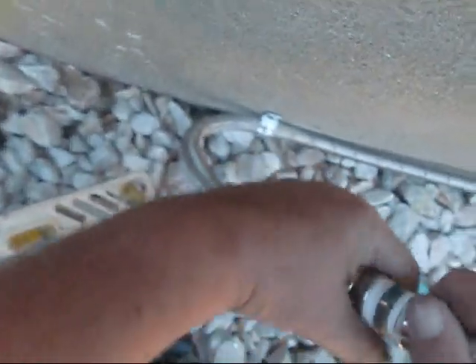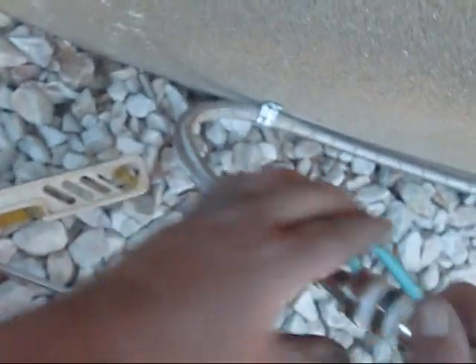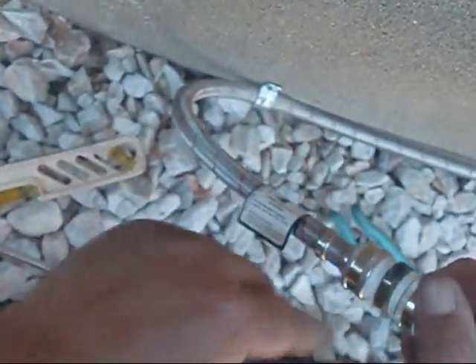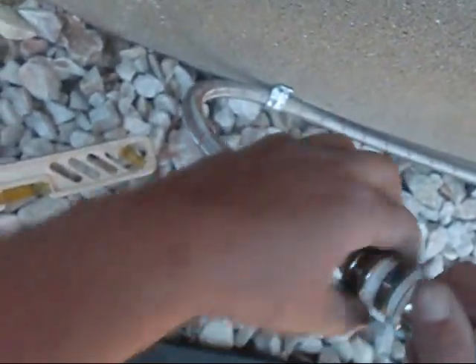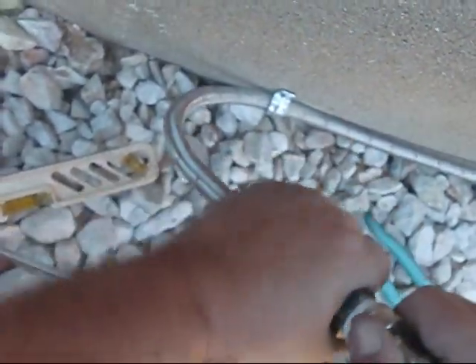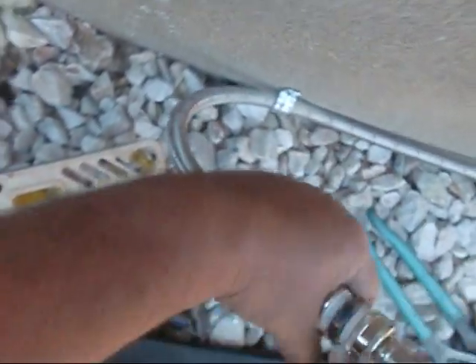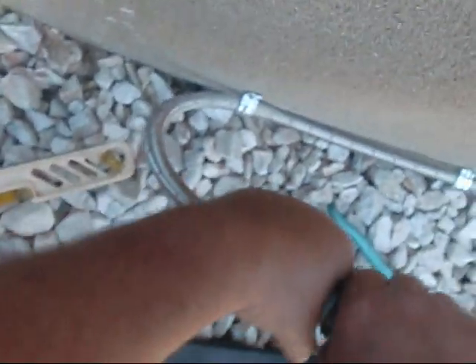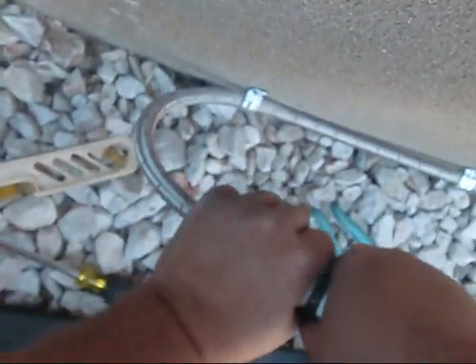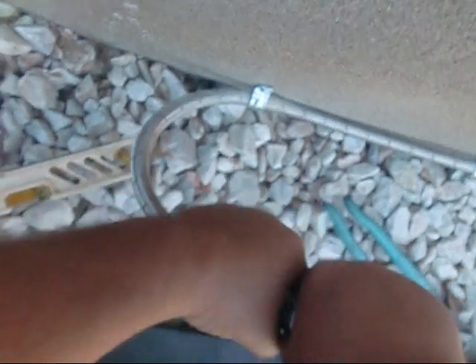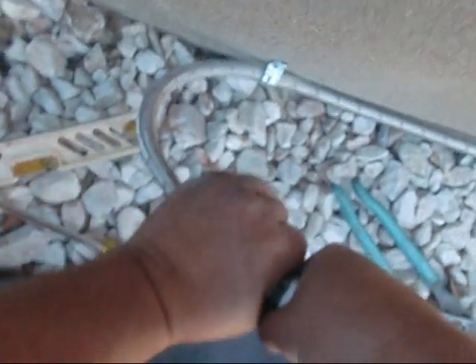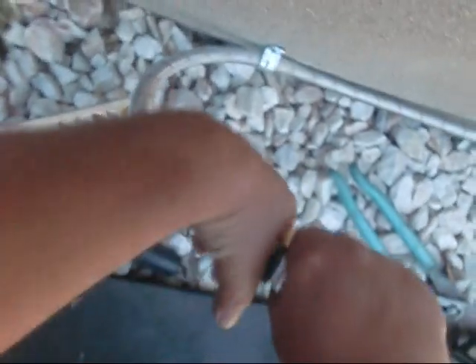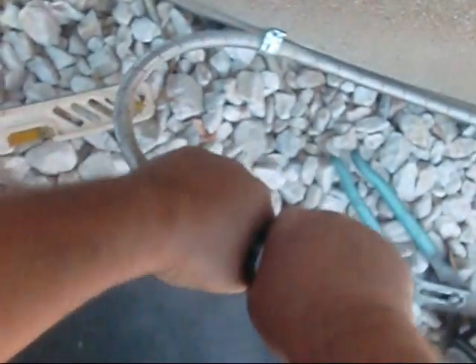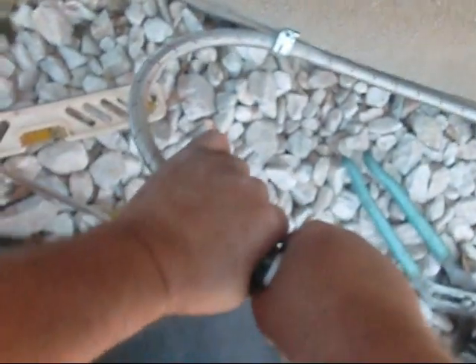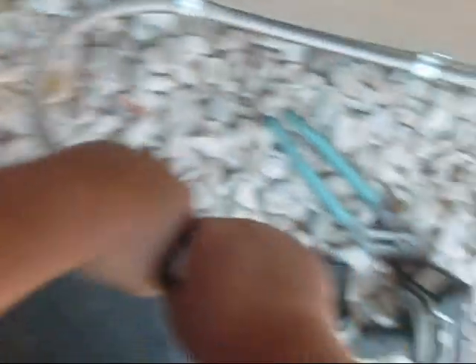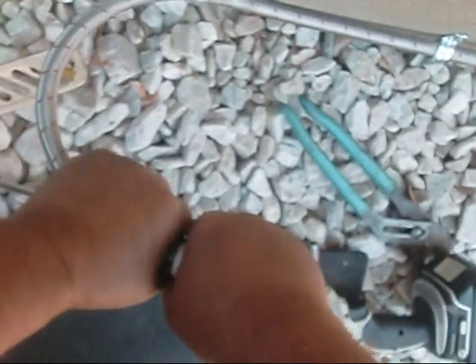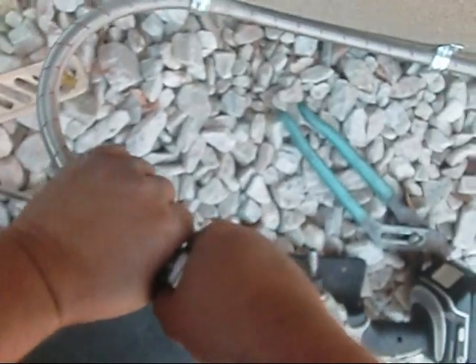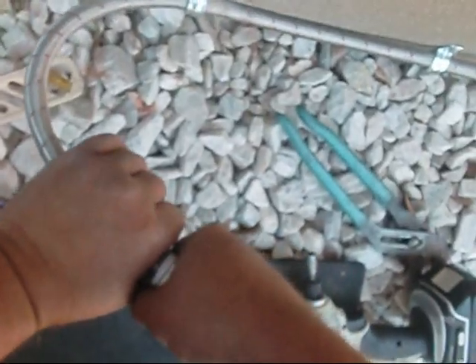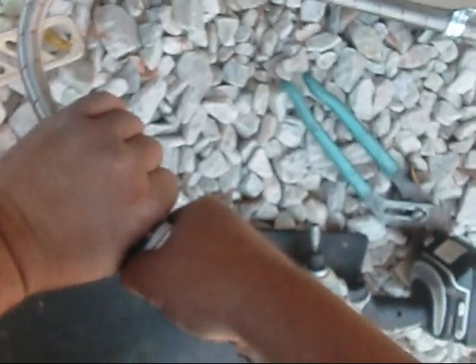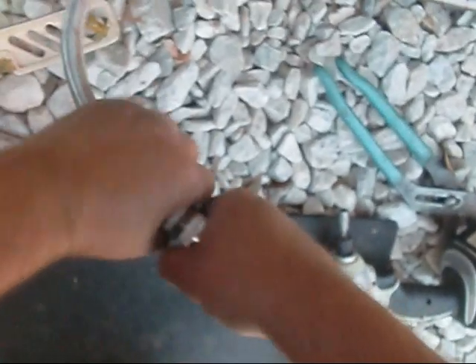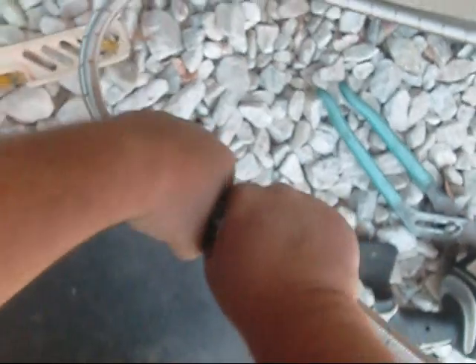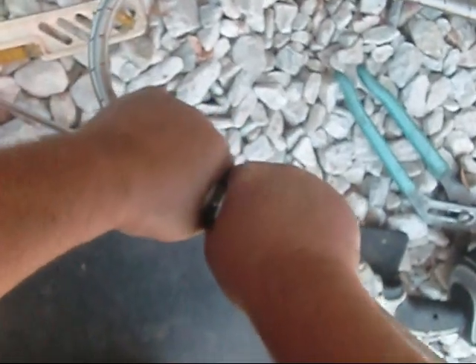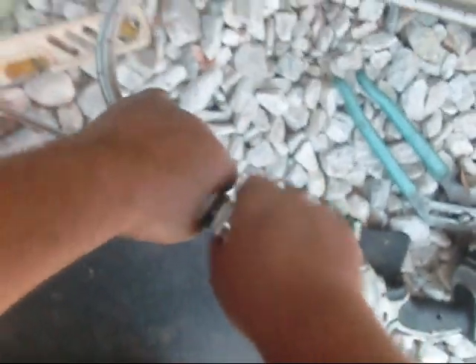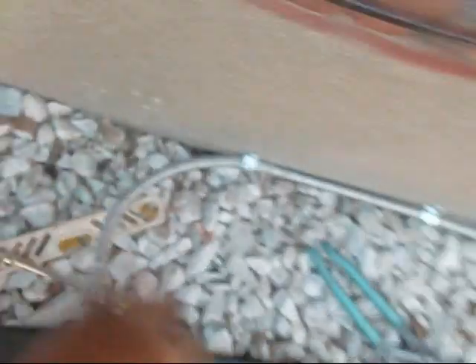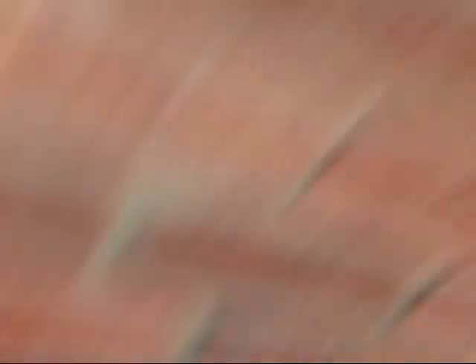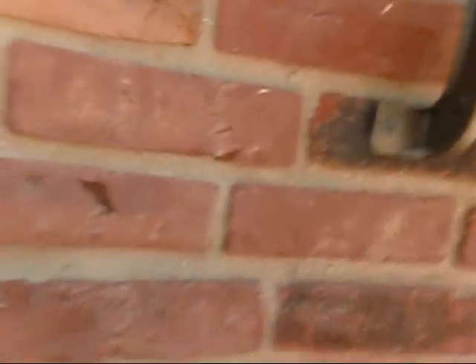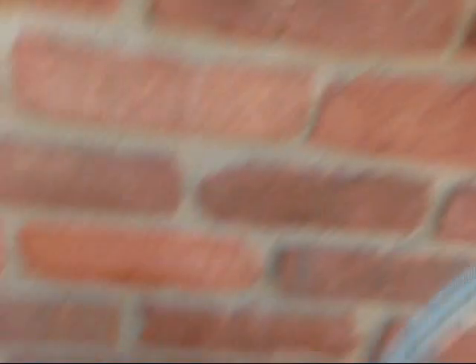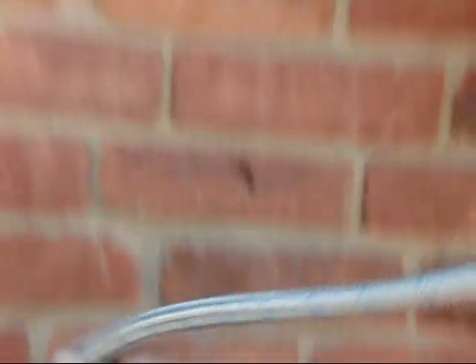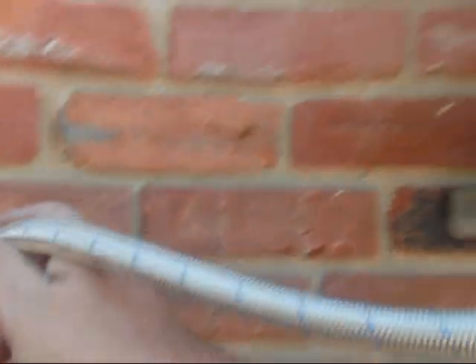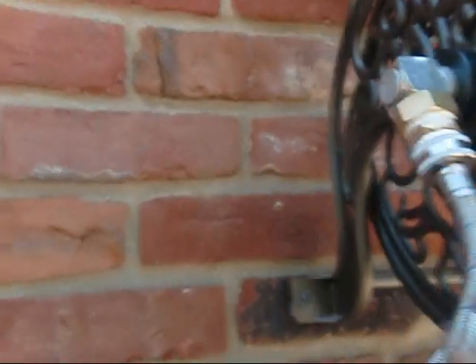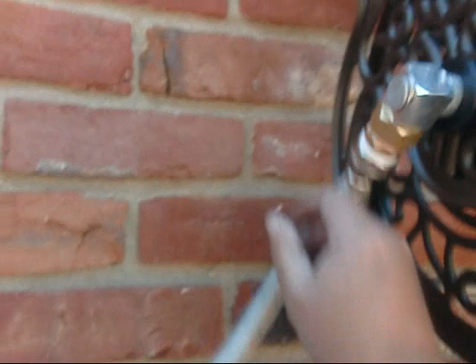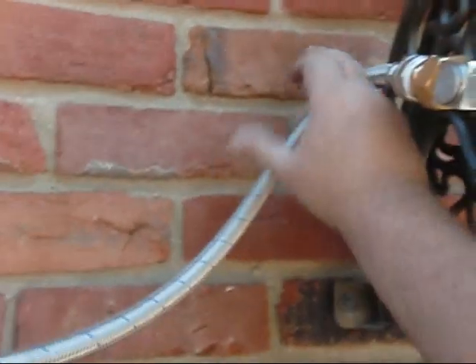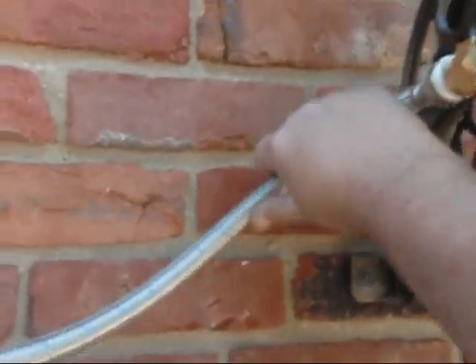It's all about putting that Teflon on there right, guys — that keeps it from binding up. I don't want to go too tight on it. I'll try to bring it back like this, and I'll try to get us as square as we can.